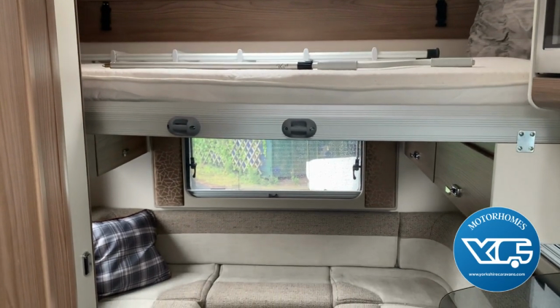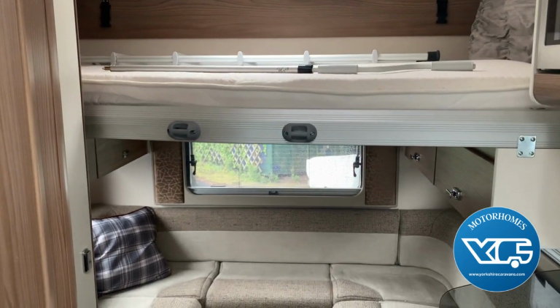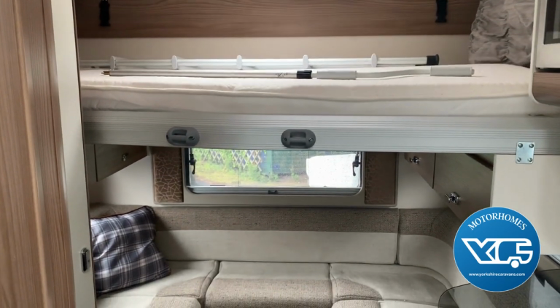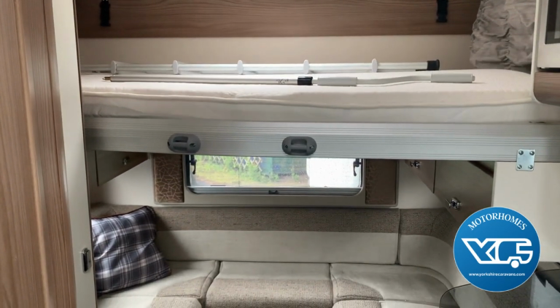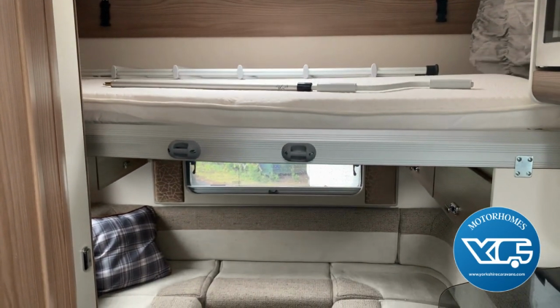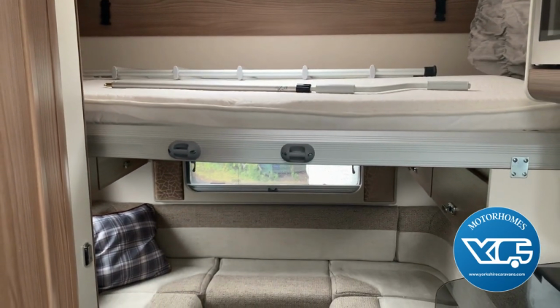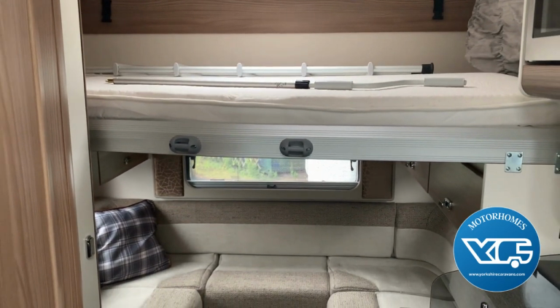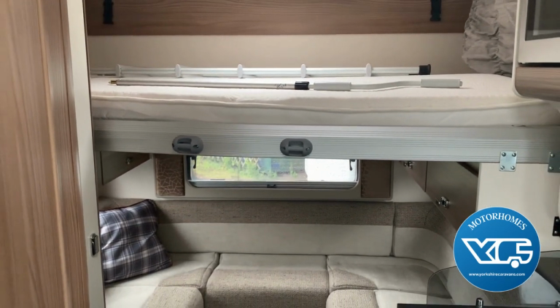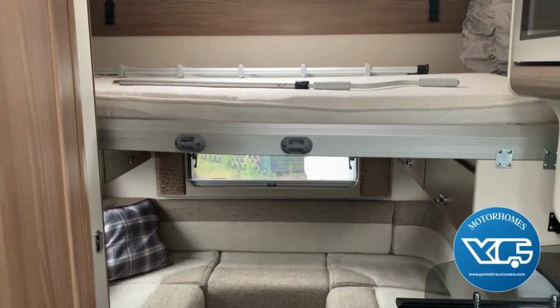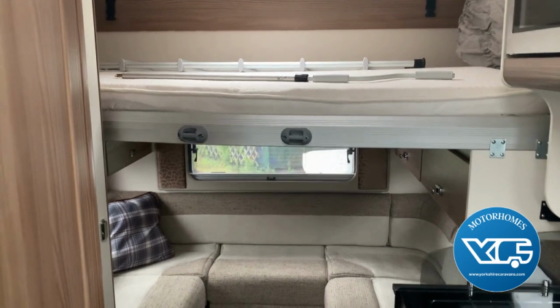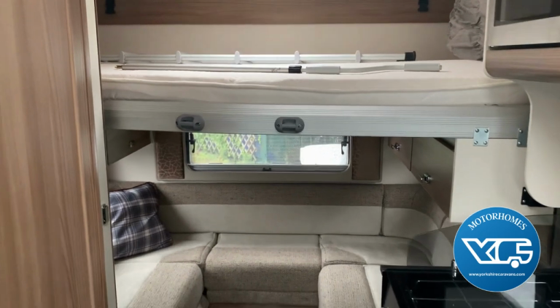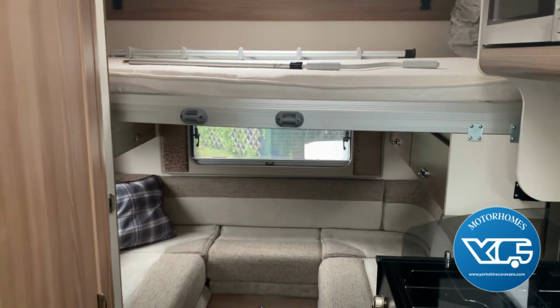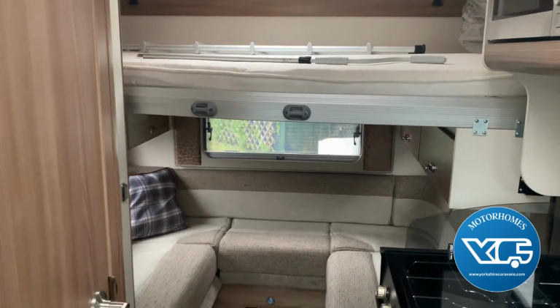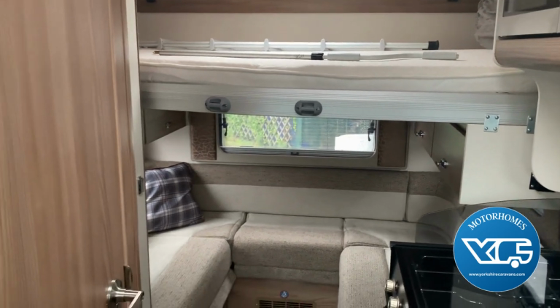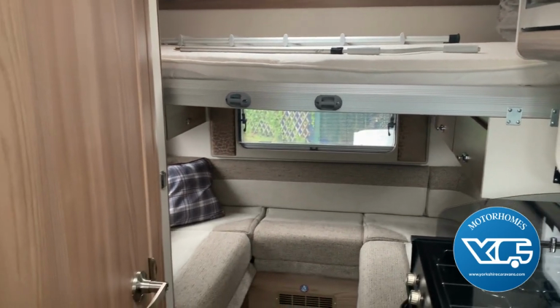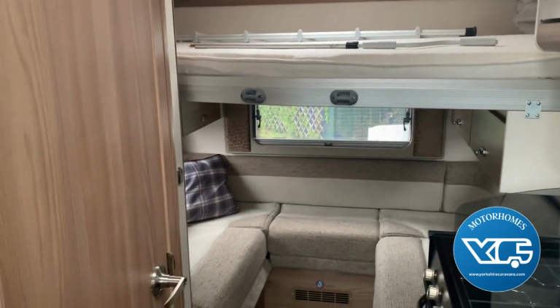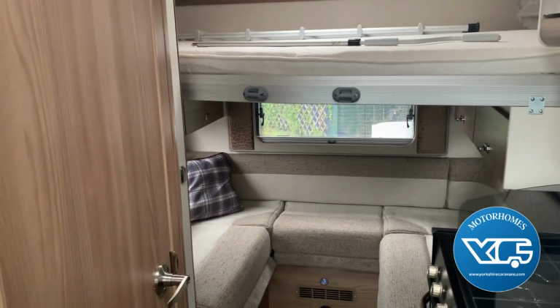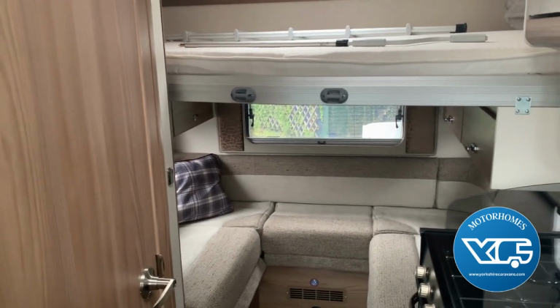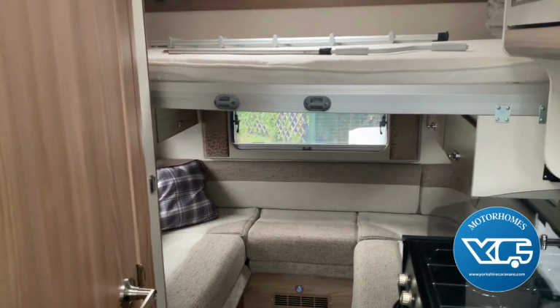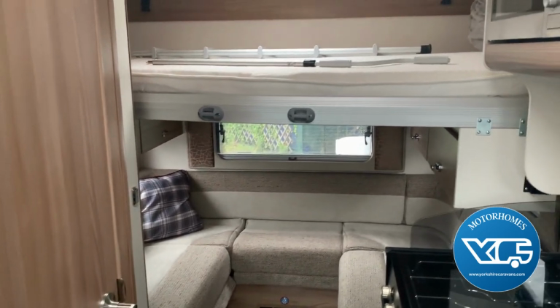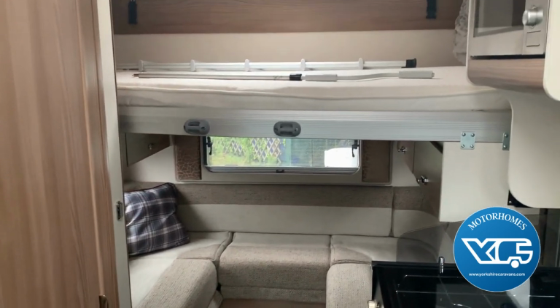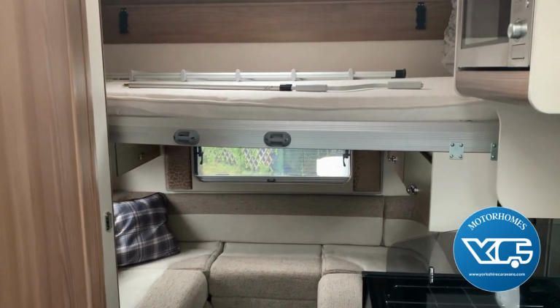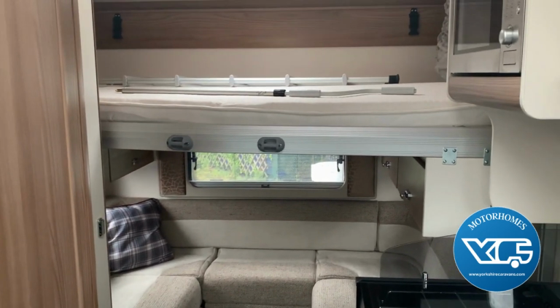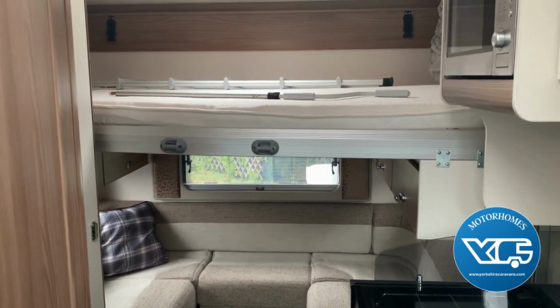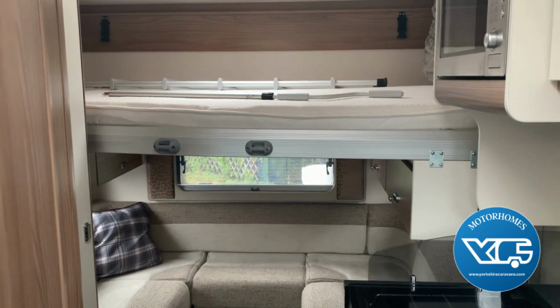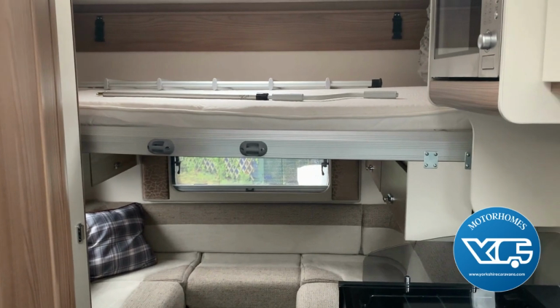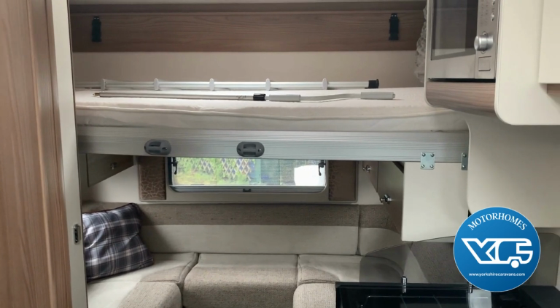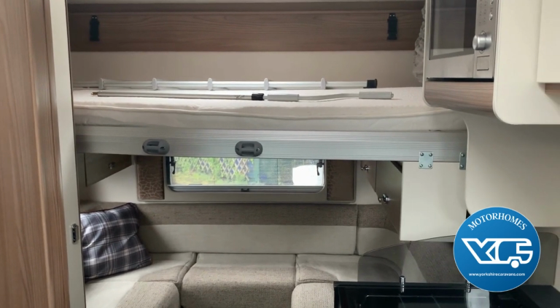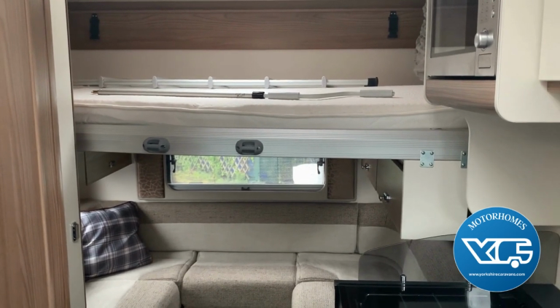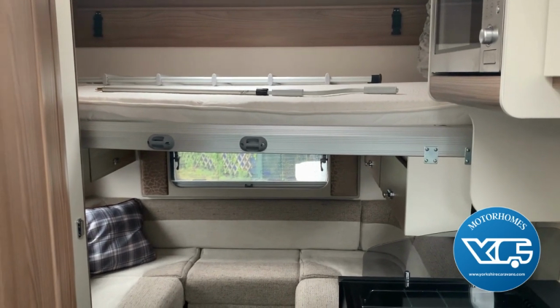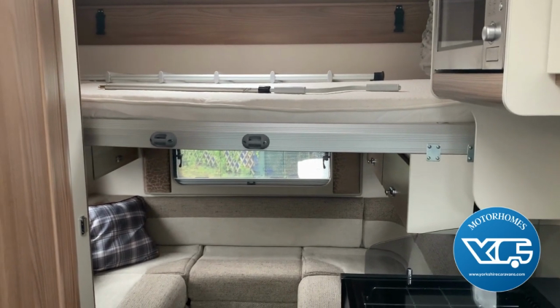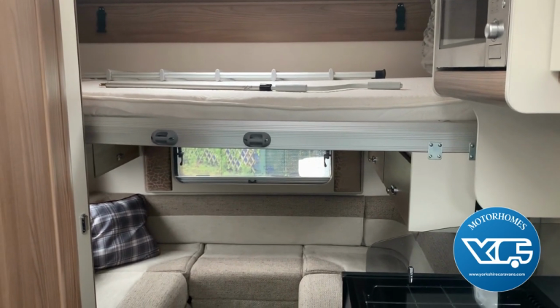Lots of practicality in this van — good space, obviously because you've got the bed in the roof. This van will come with 1220, and as I say it's only done just under 3,000 miles.